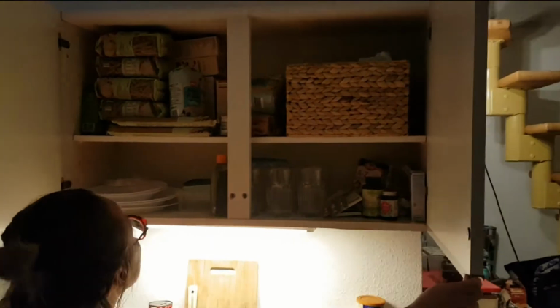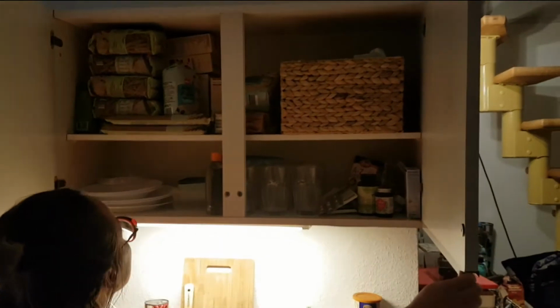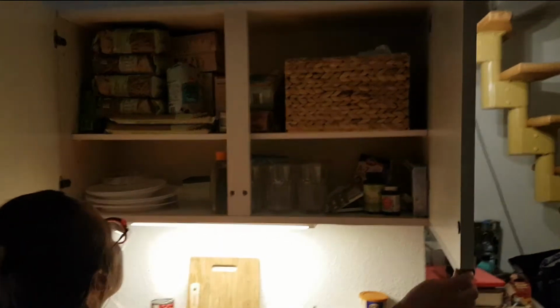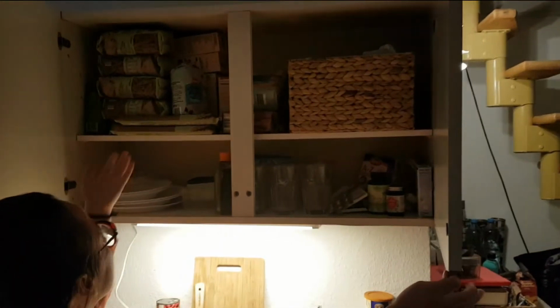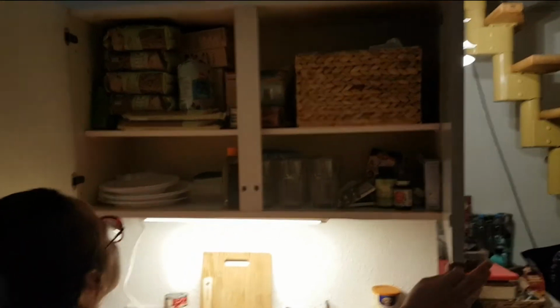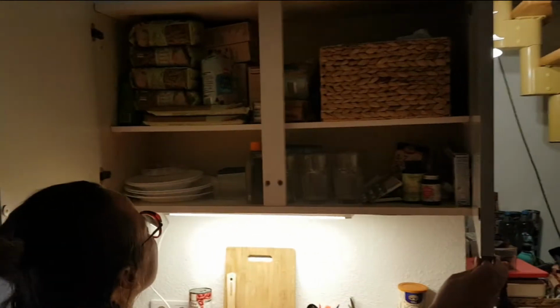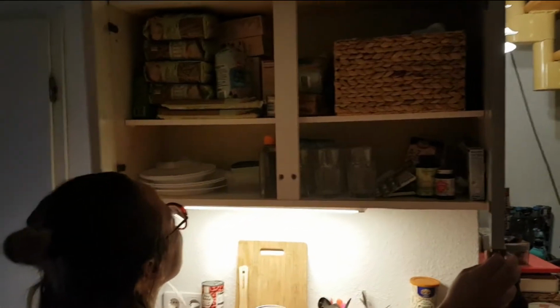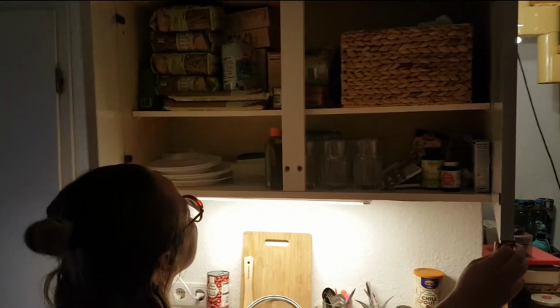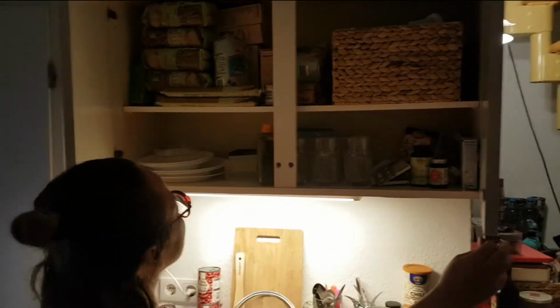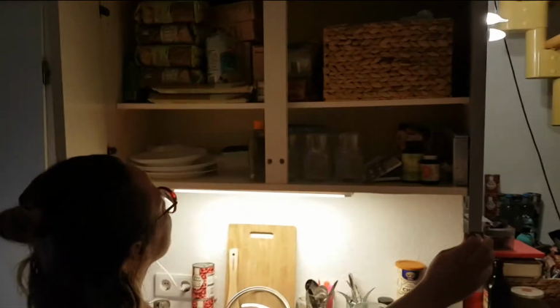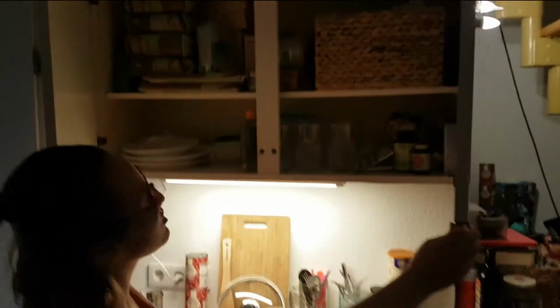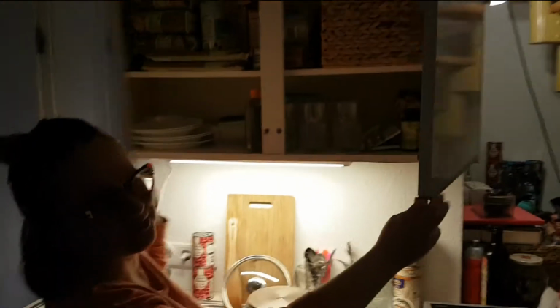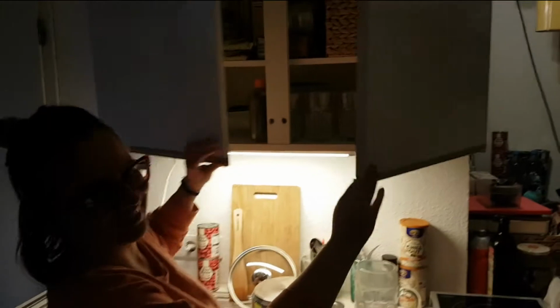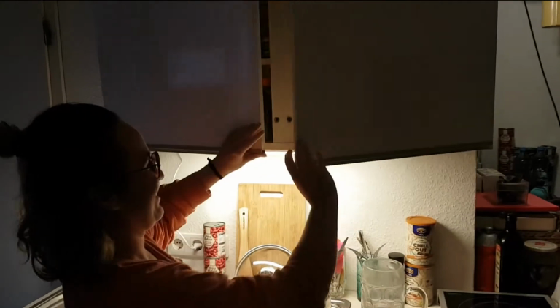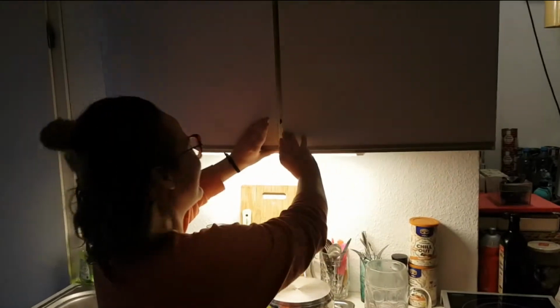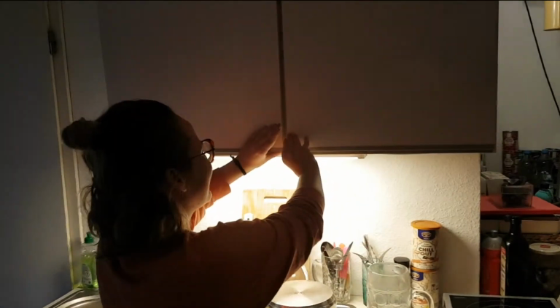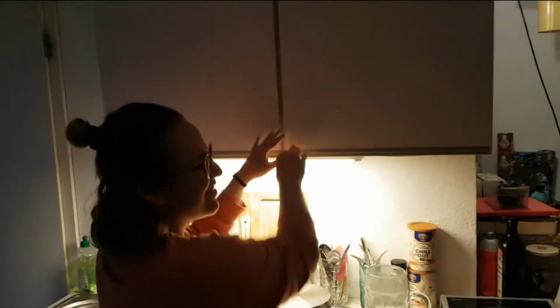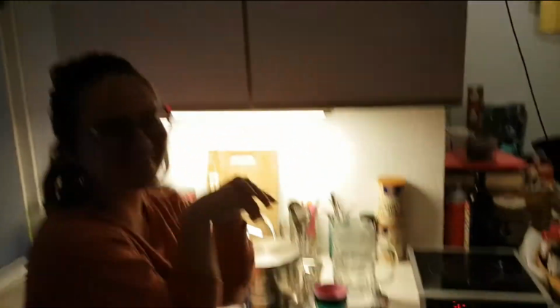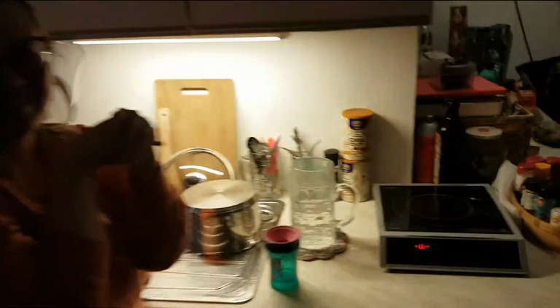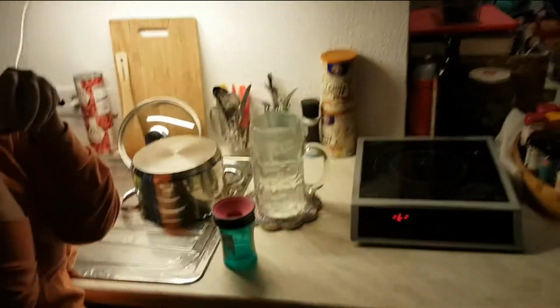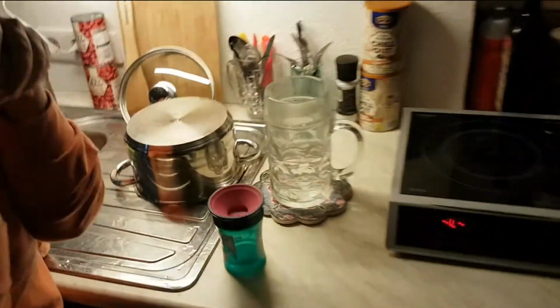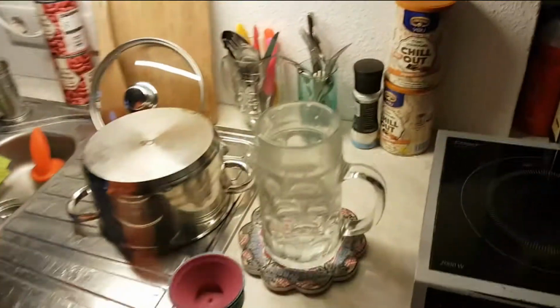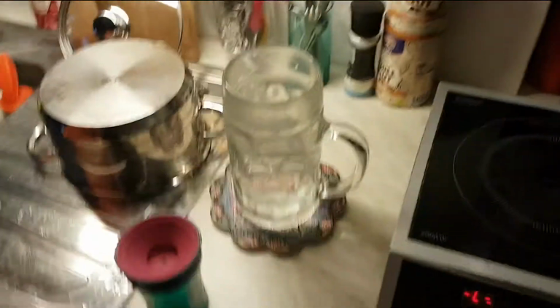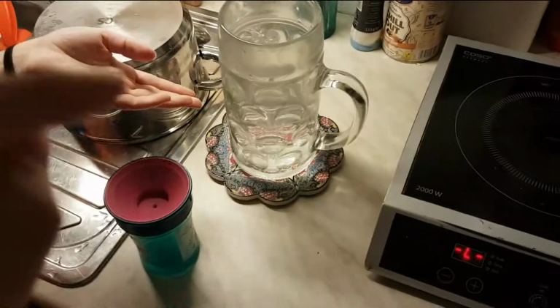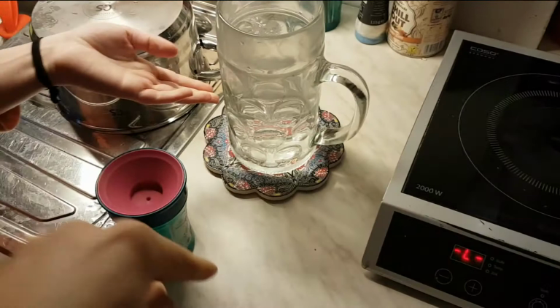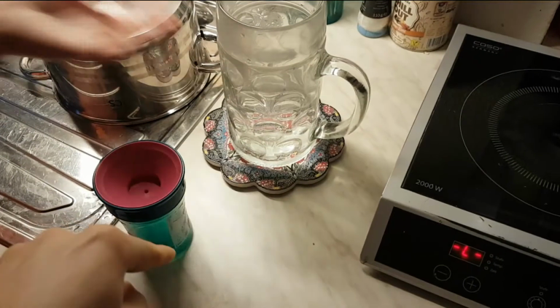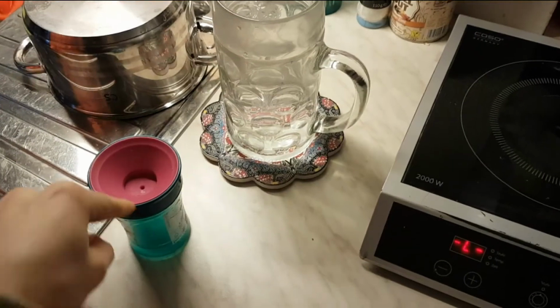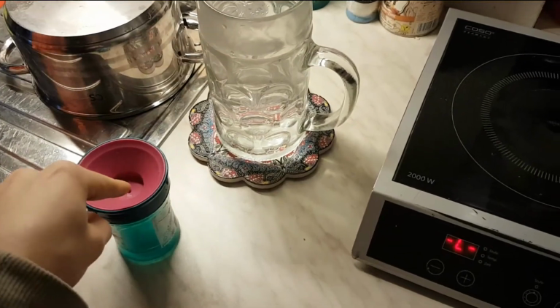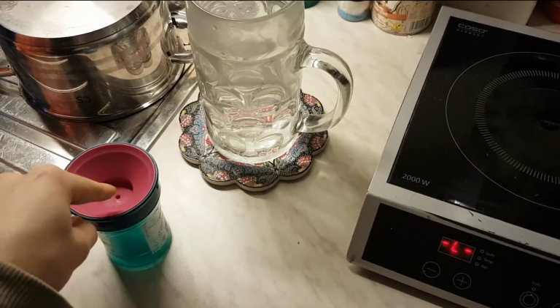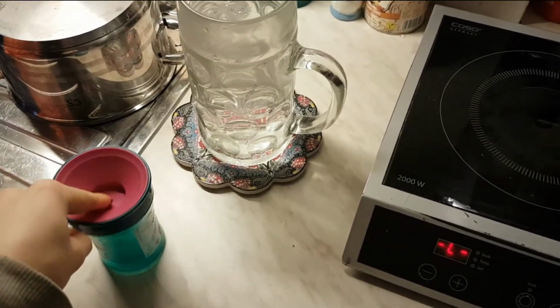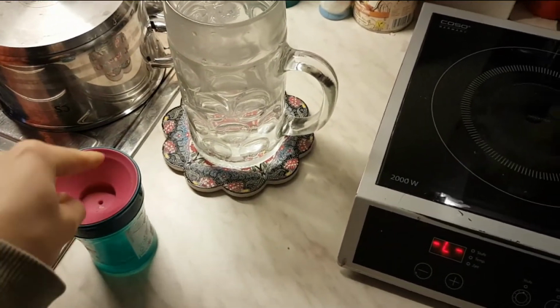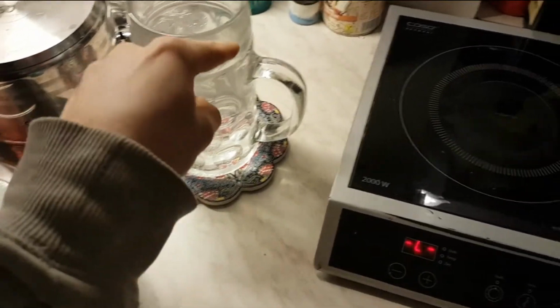Up here we also store all our other food things. In any case, just drink out of this glass here that clearly needs to be washed.